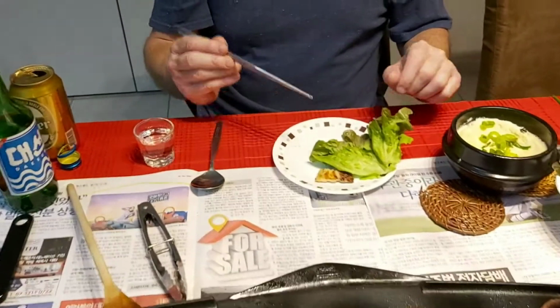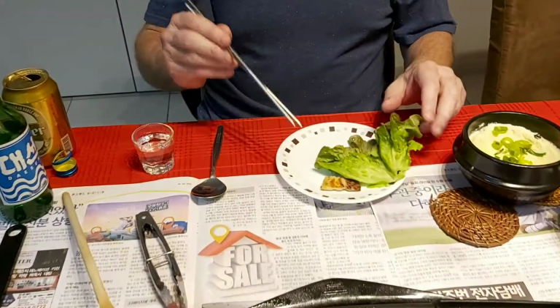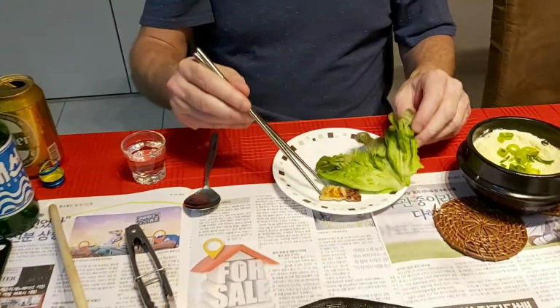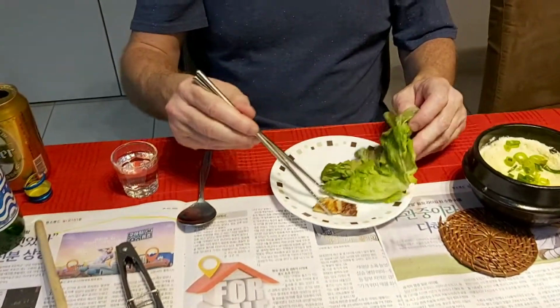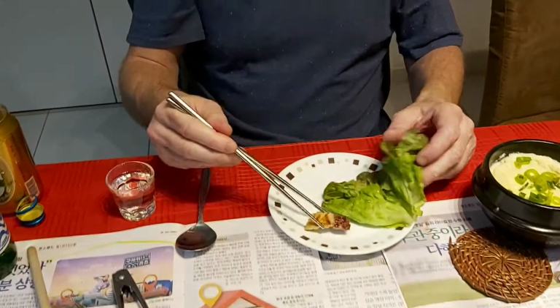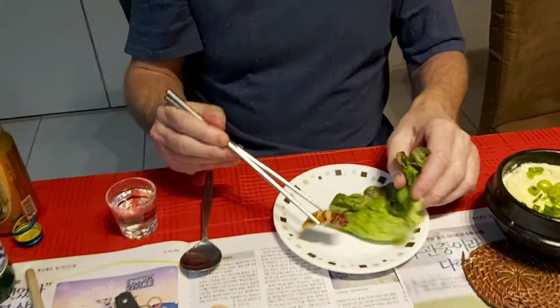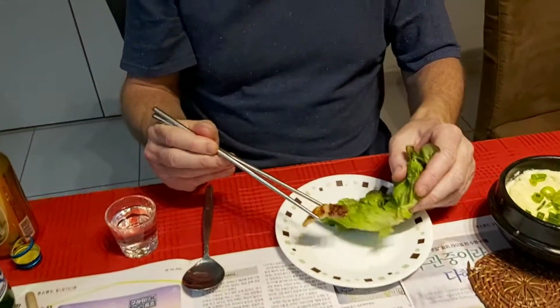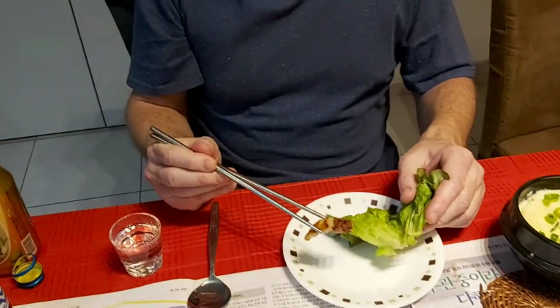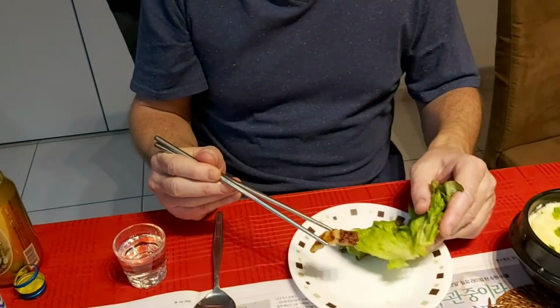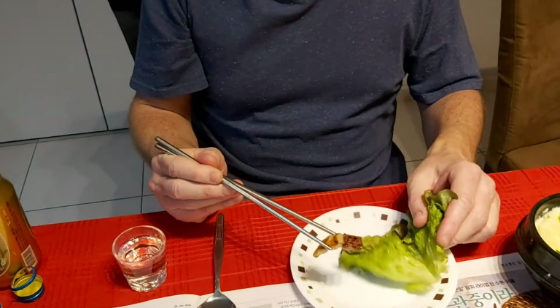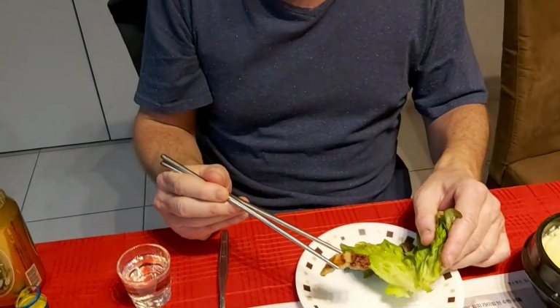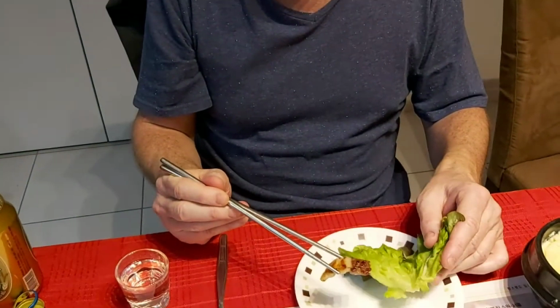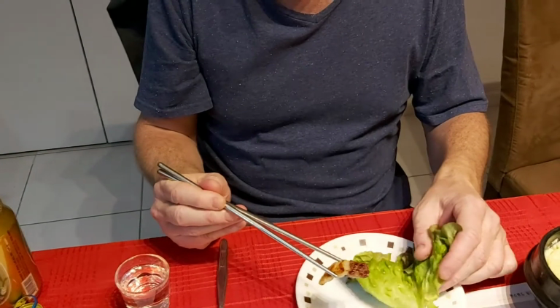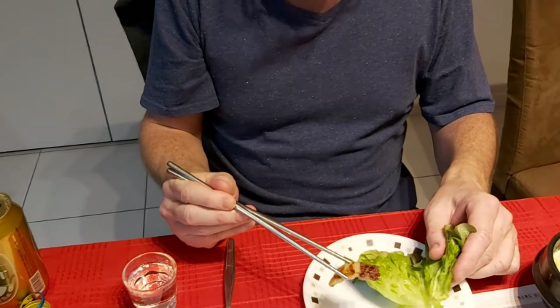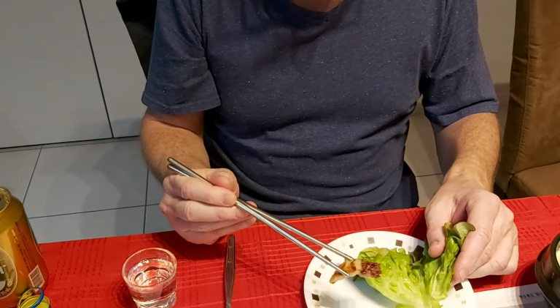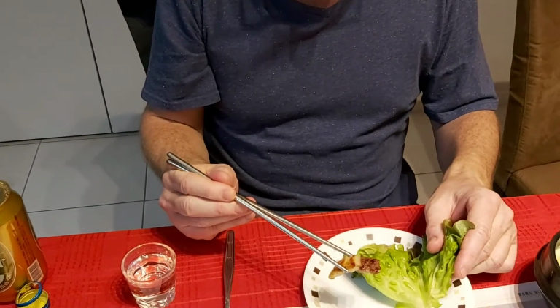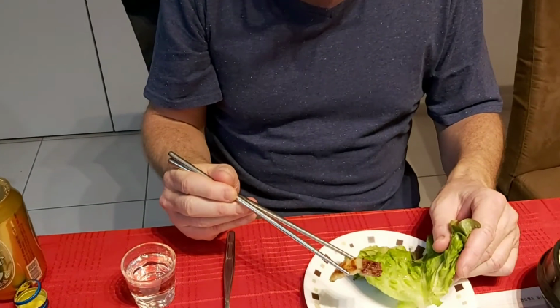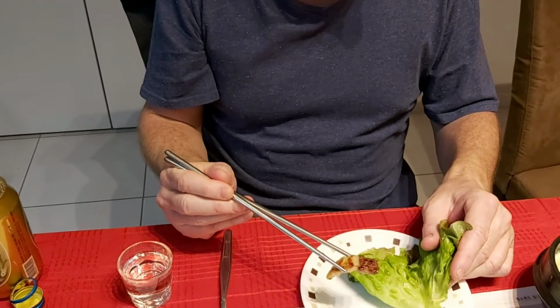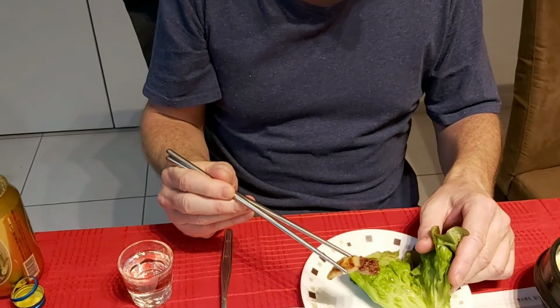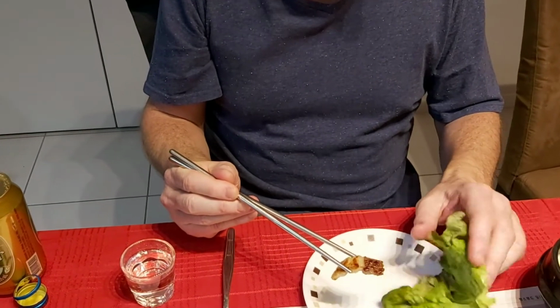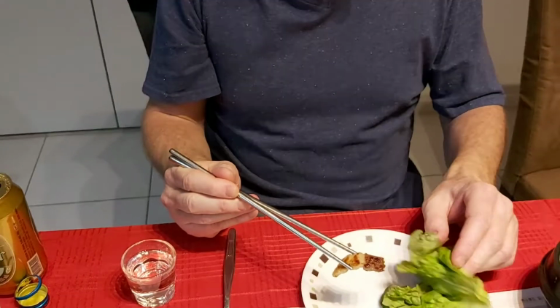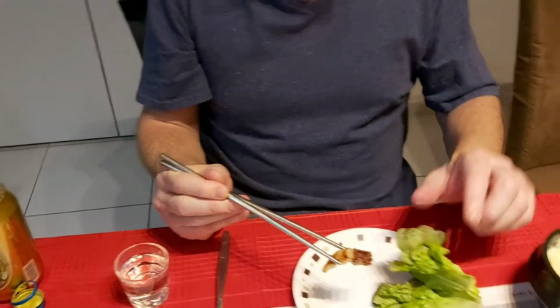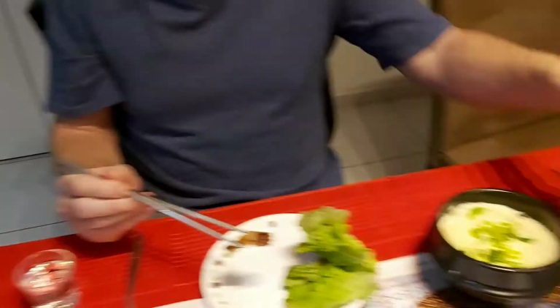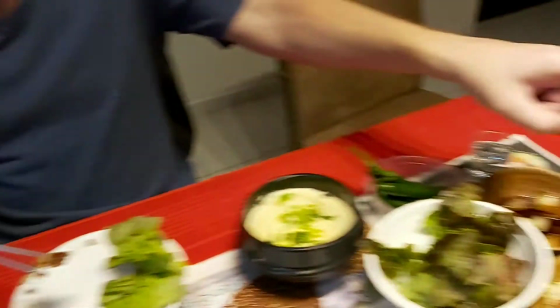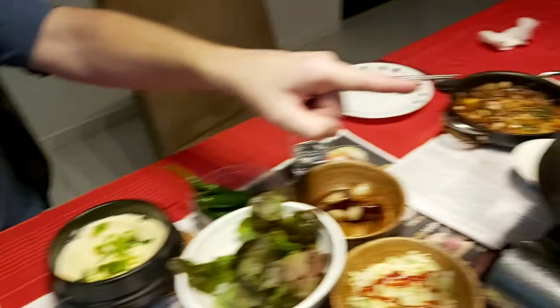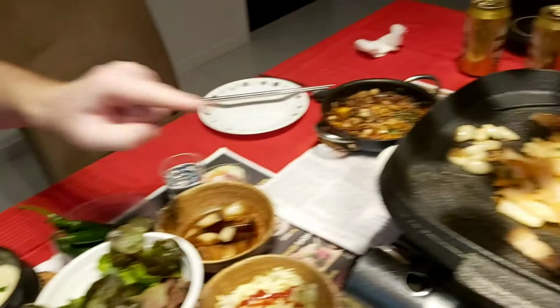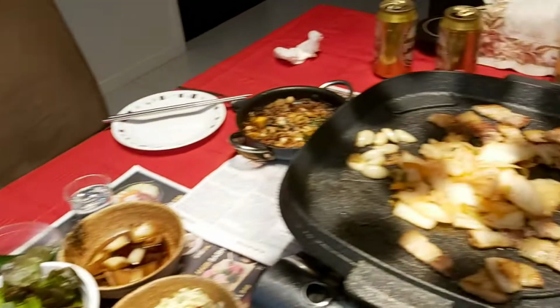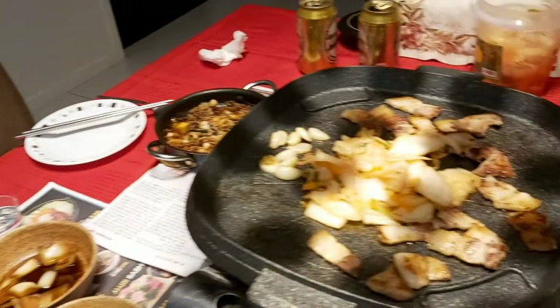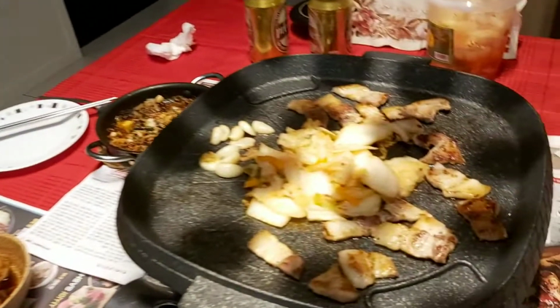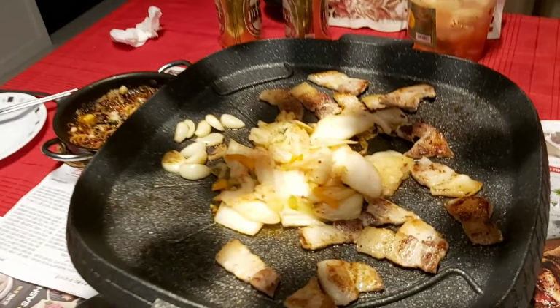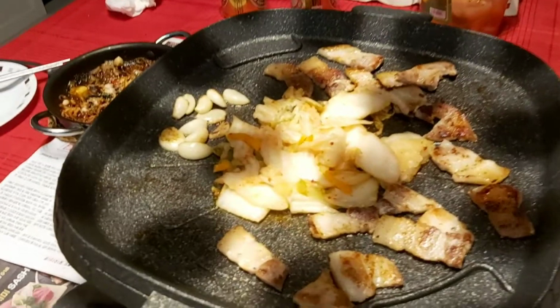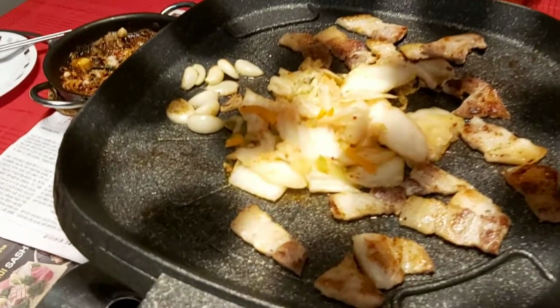We're going to build Korean style Samgyupsal with a pork belly. Pork belly is over here, fresh with kimchi and garlic.